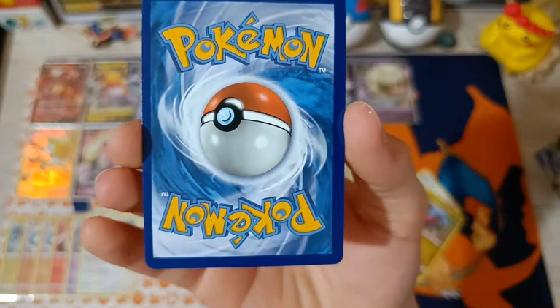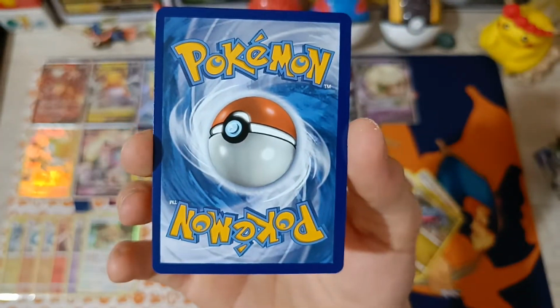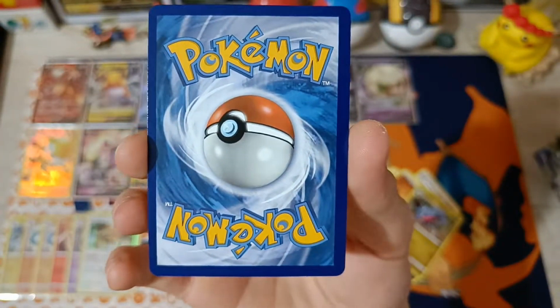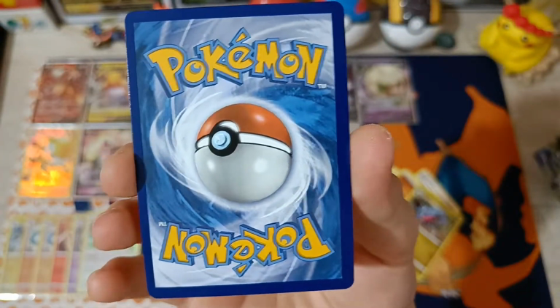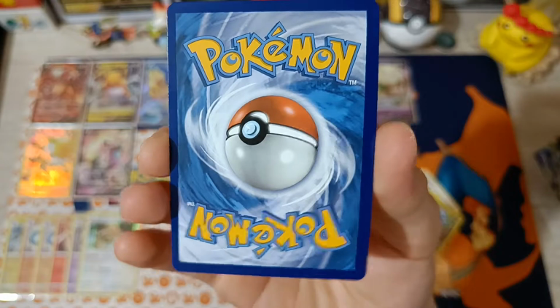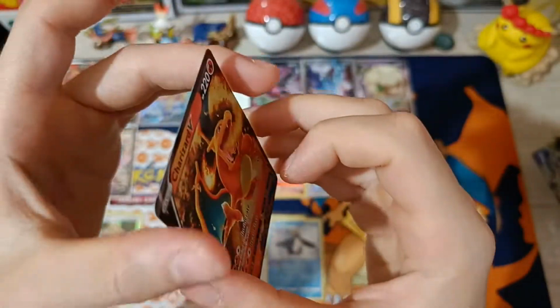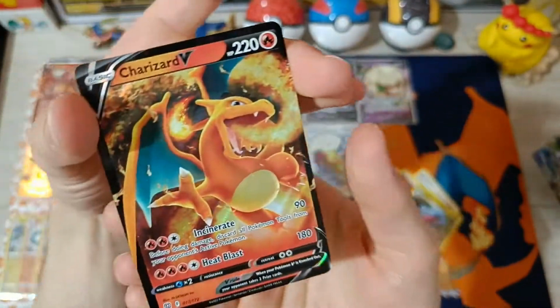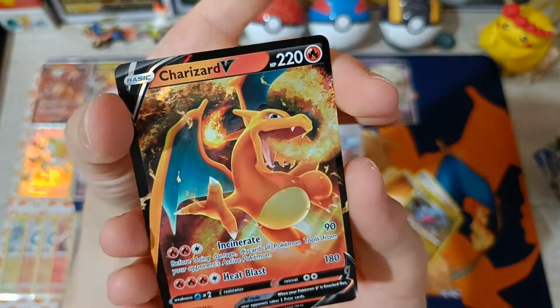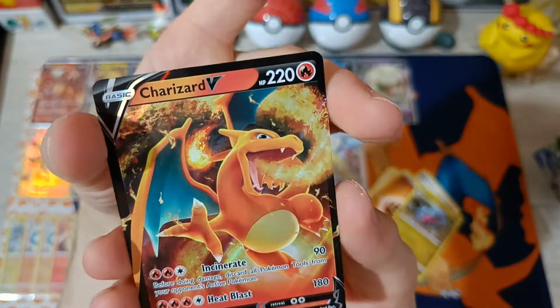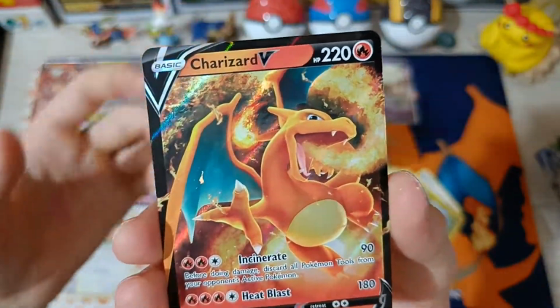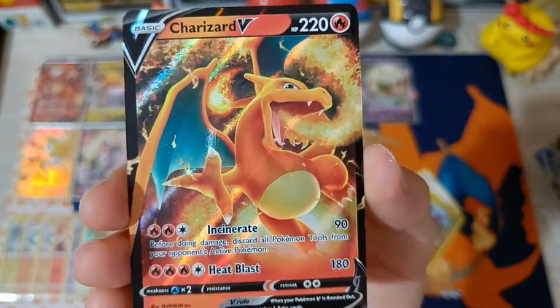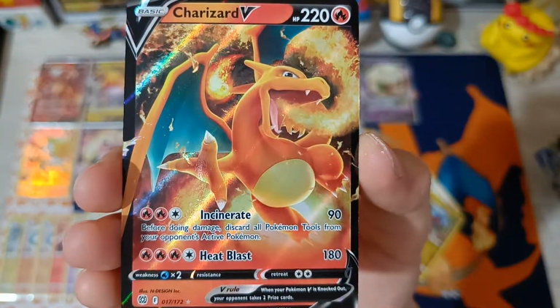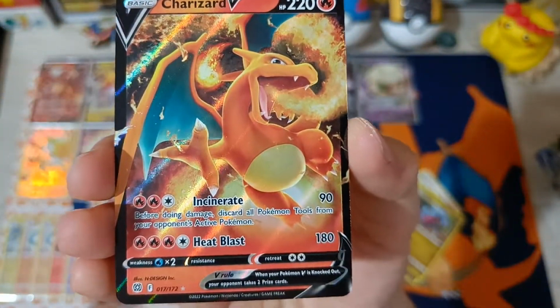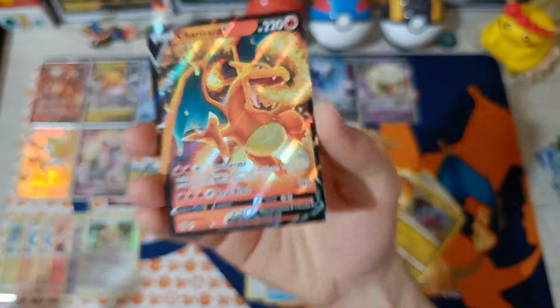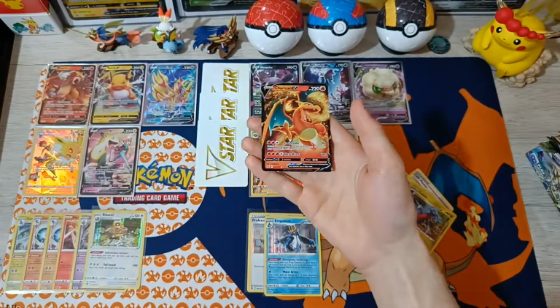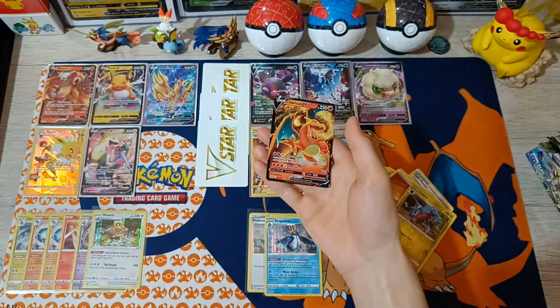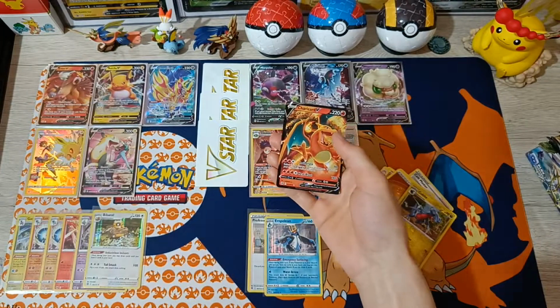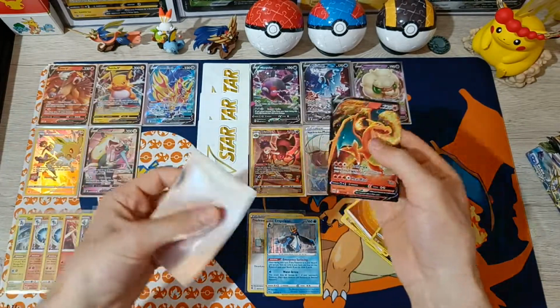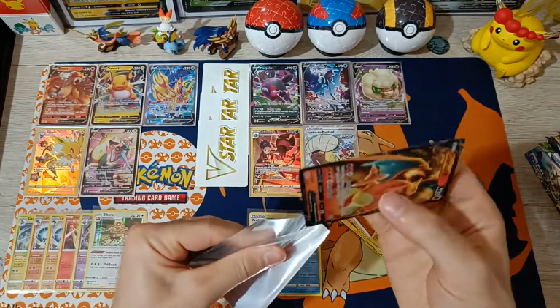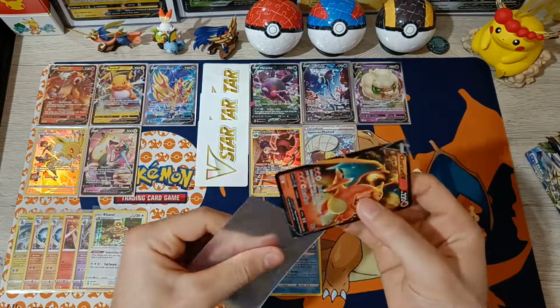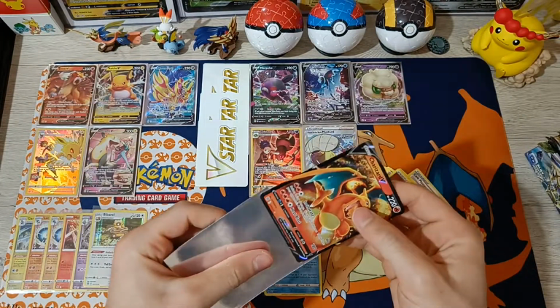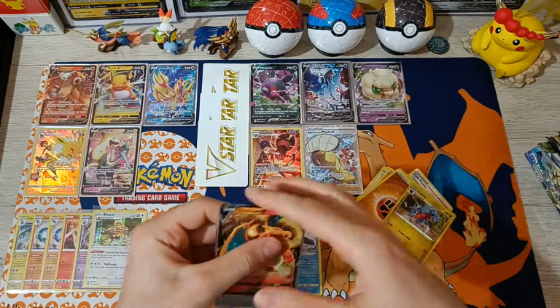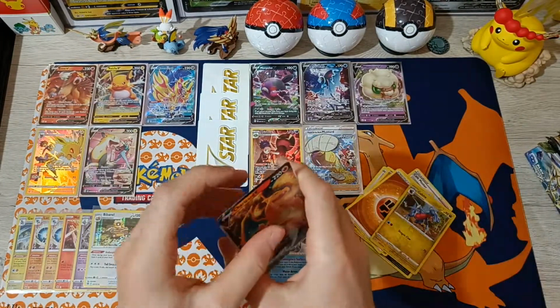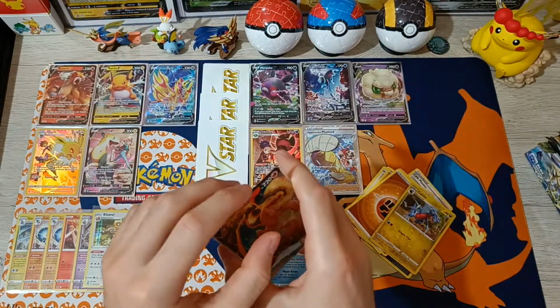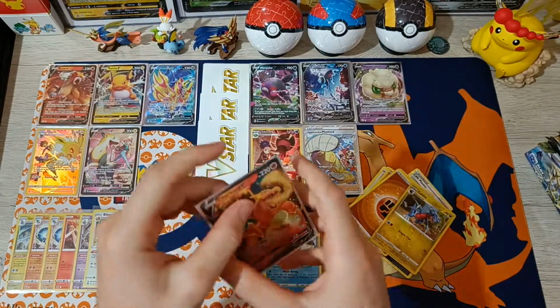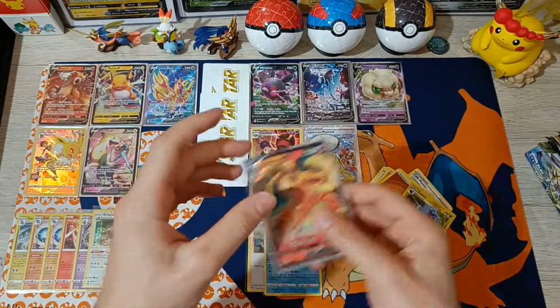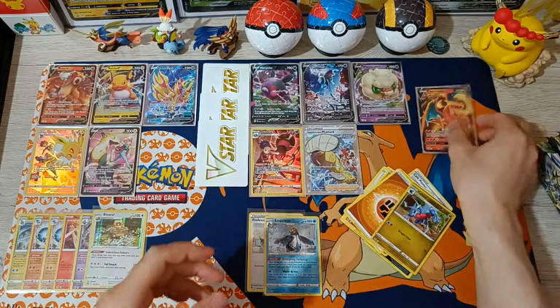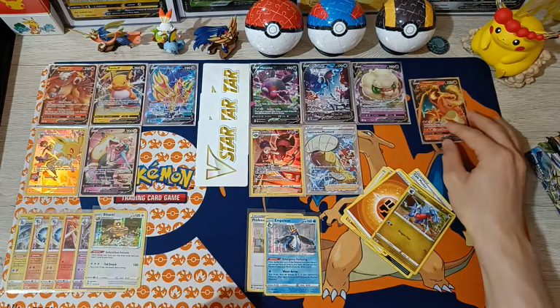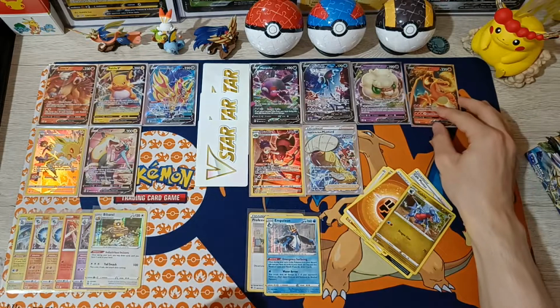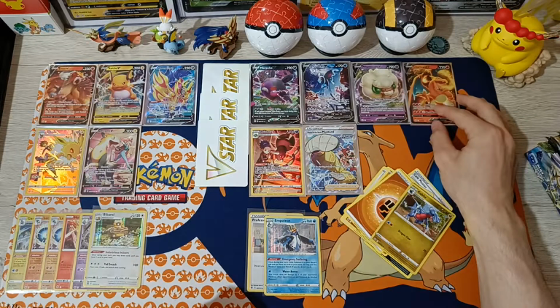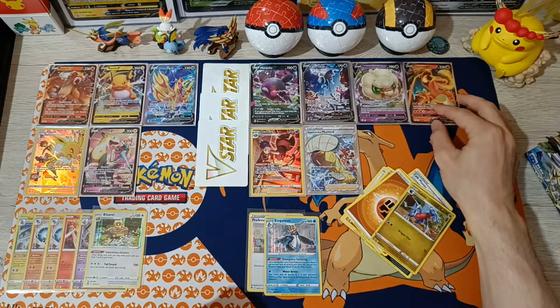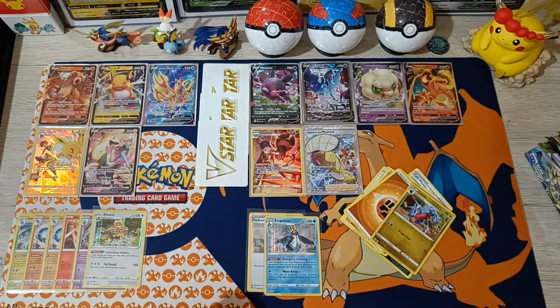It's a little off-center like I said, but oh boy, look at that! Wowee — our first Charizard has been pulled! There you go. Let's continue.